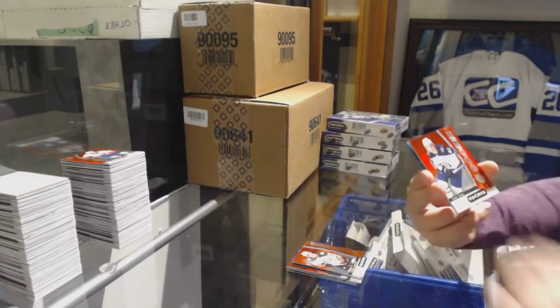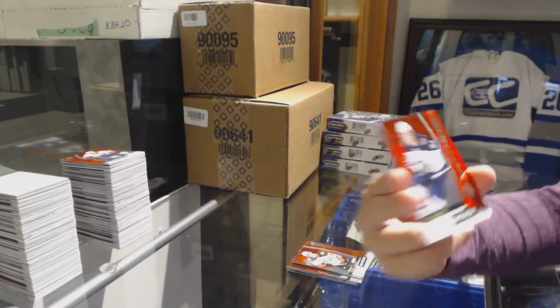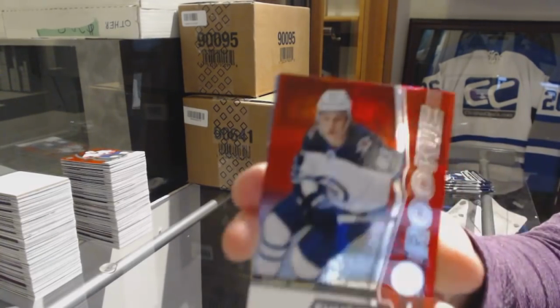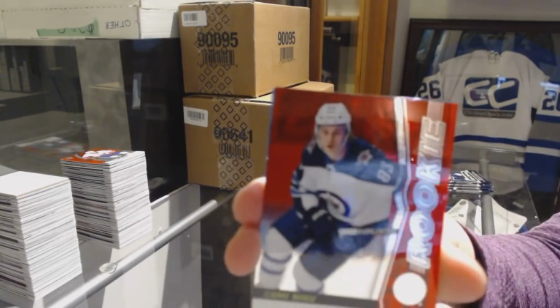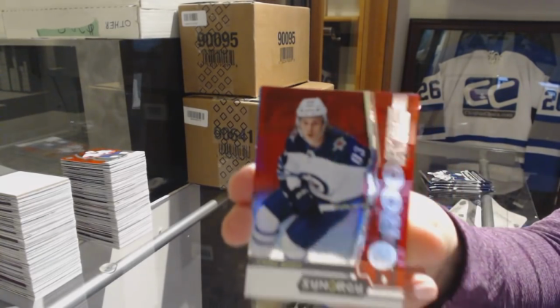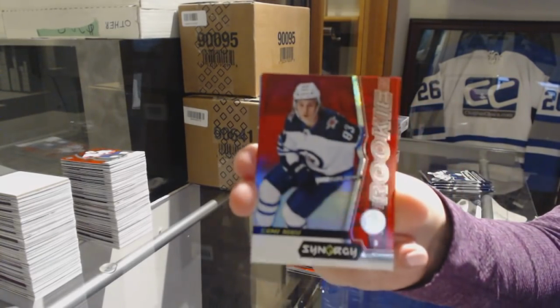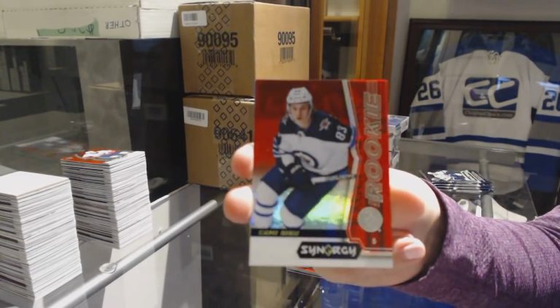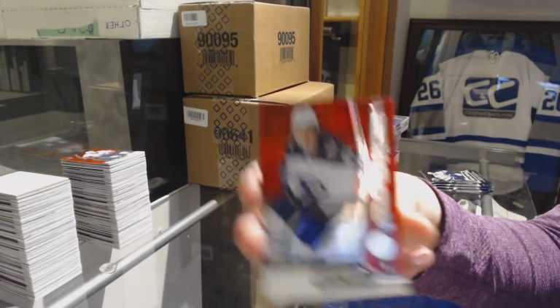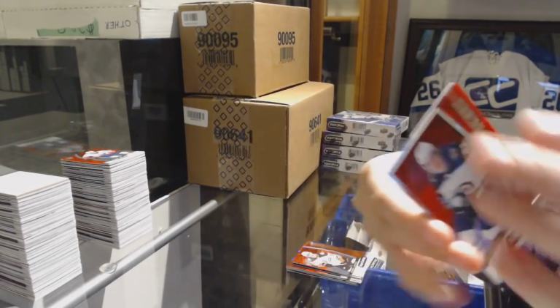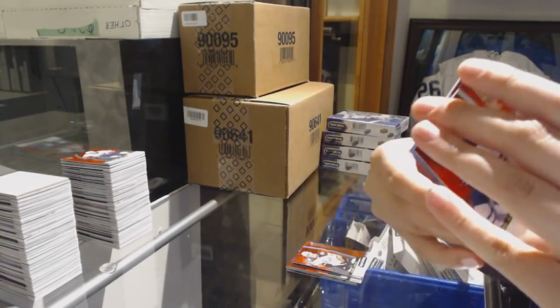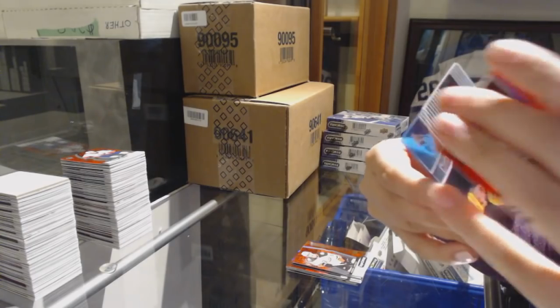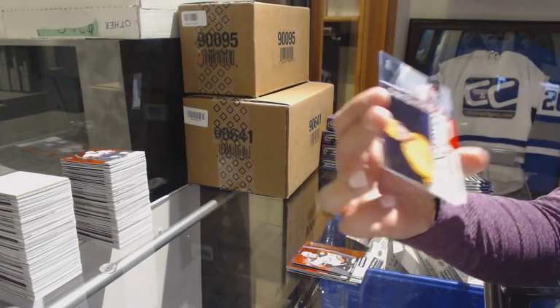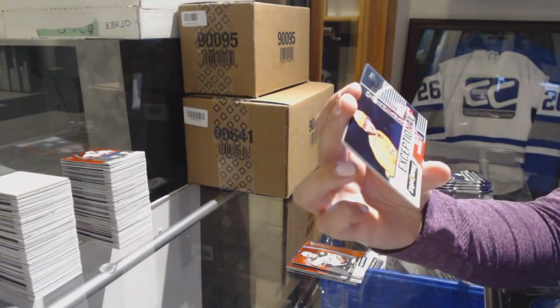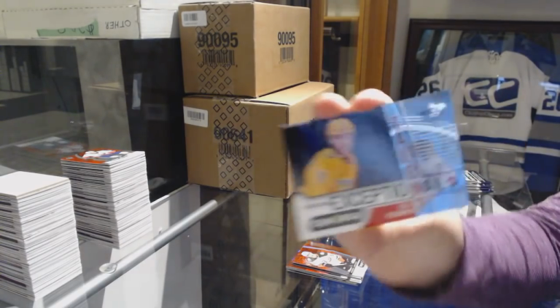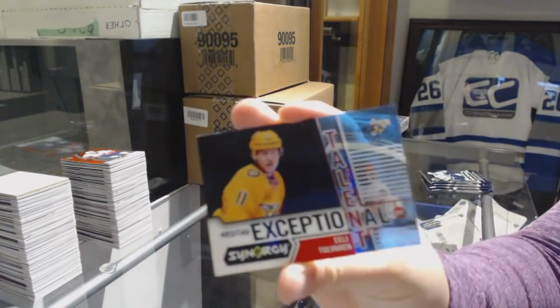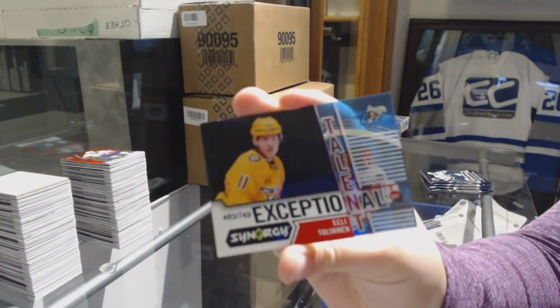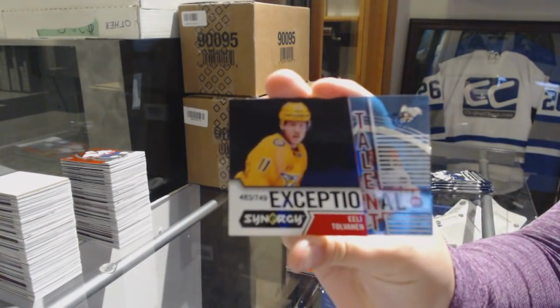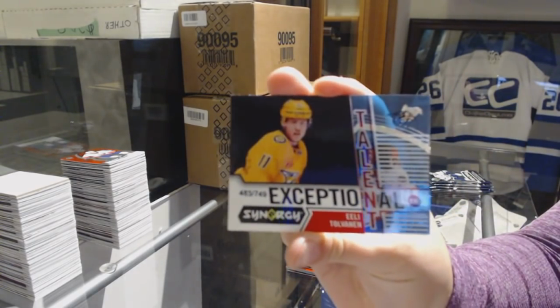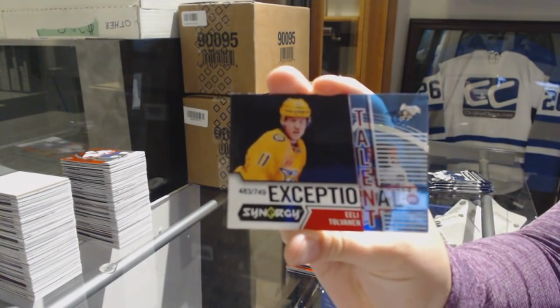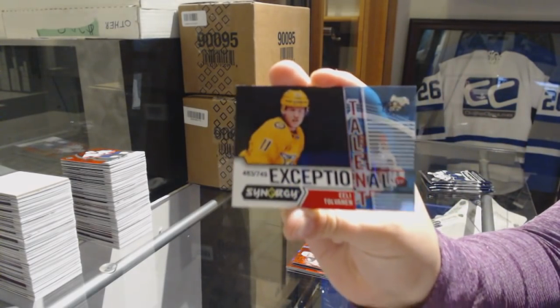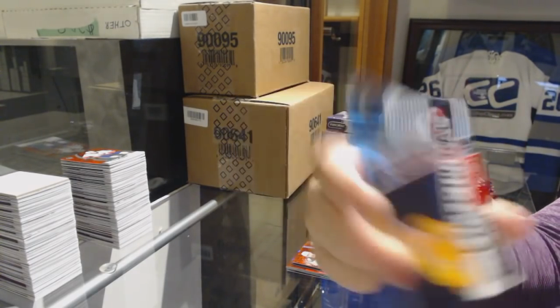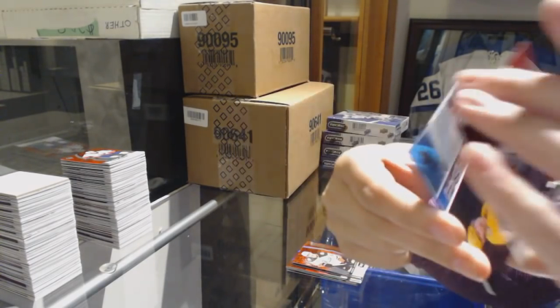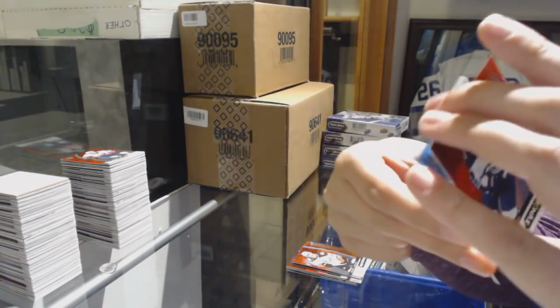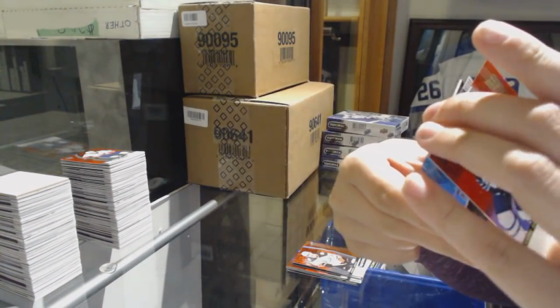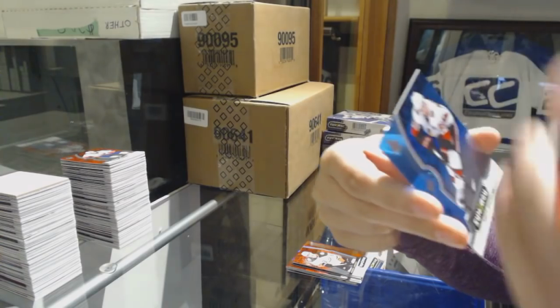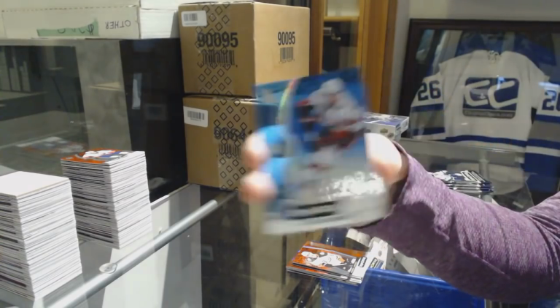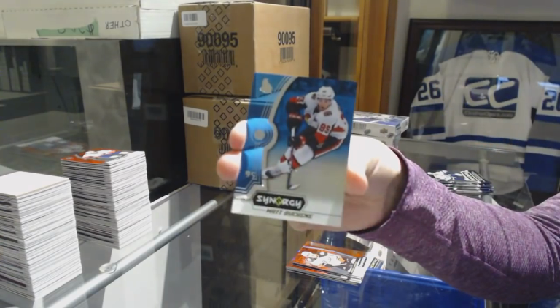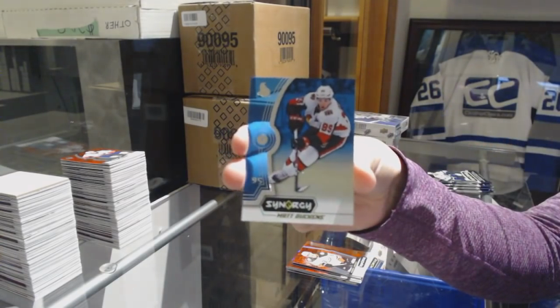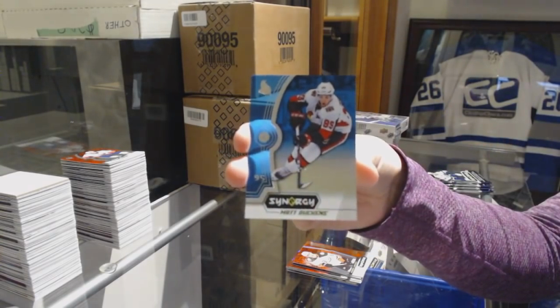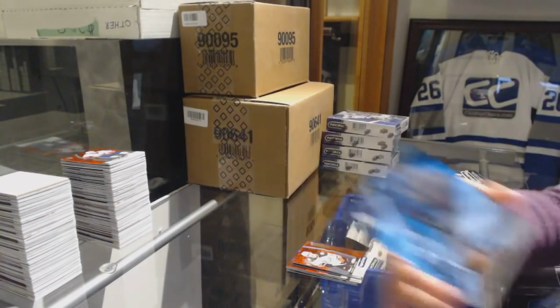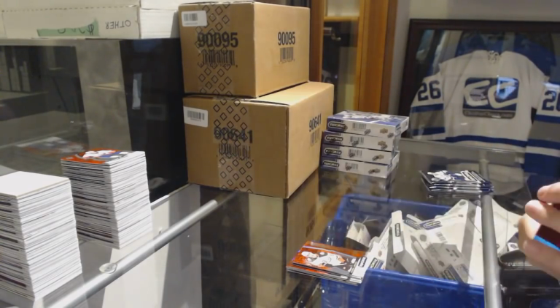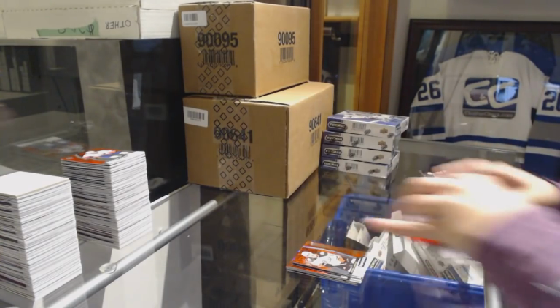We've got a red rookie of Sammy Niku for the Winnipeg Jets. Exceptional Talent number to 749 Eeli Tolvanen for the Nashville Predators. And a blue of Matt Duchesne for the Ottawa Senators.